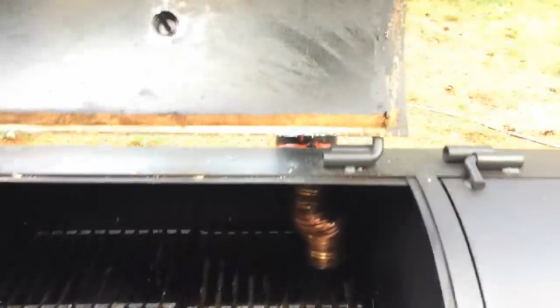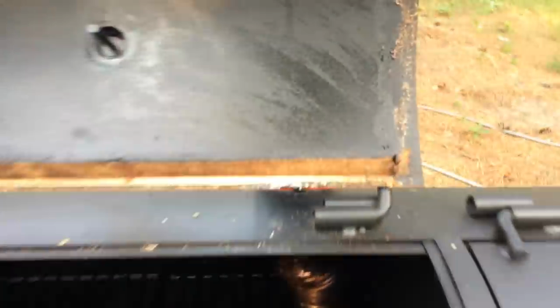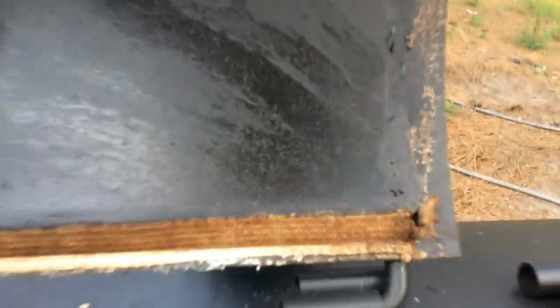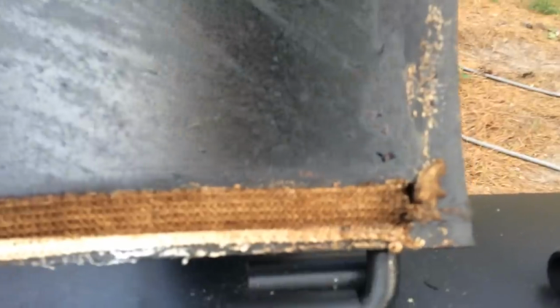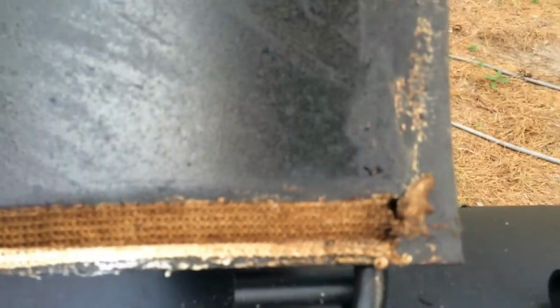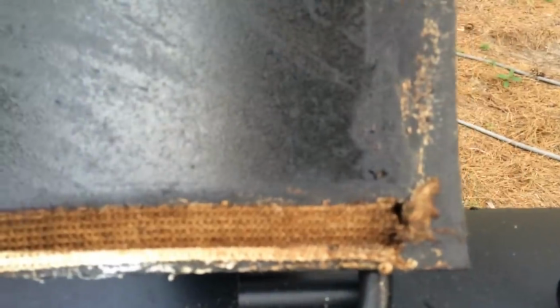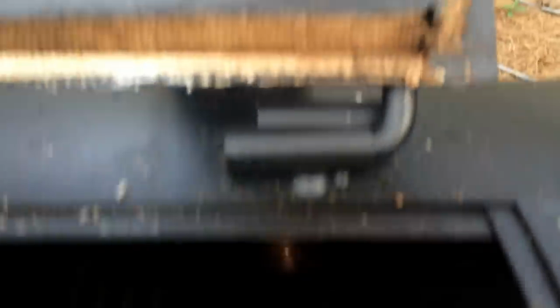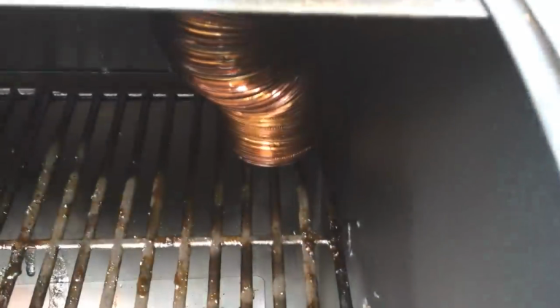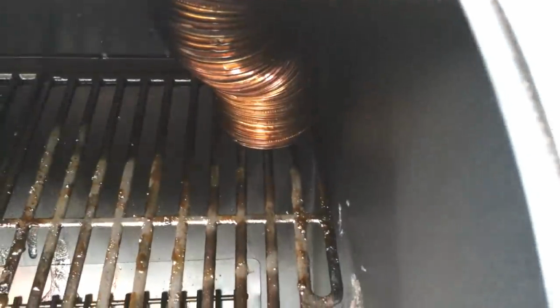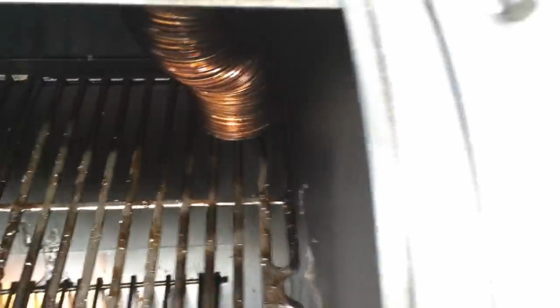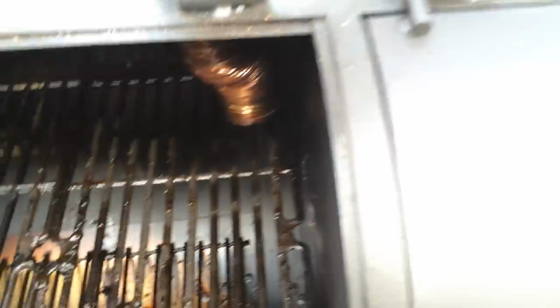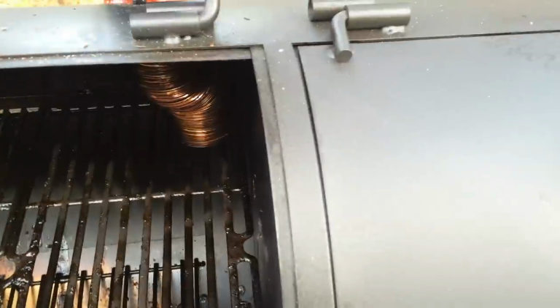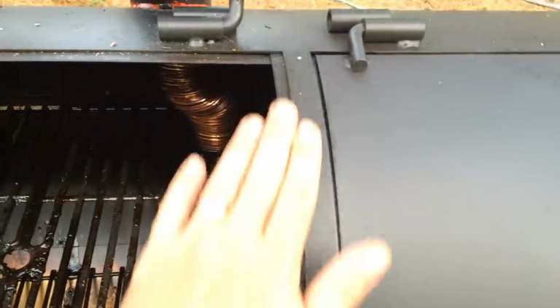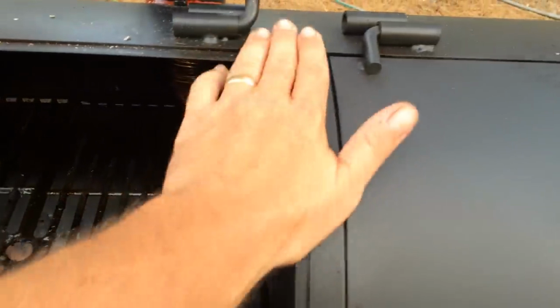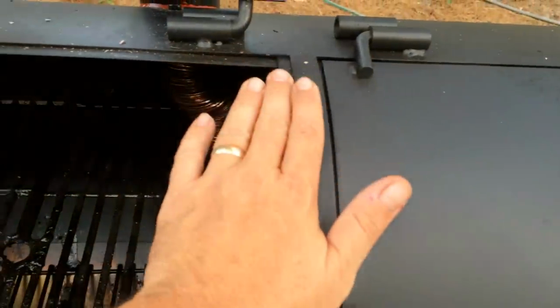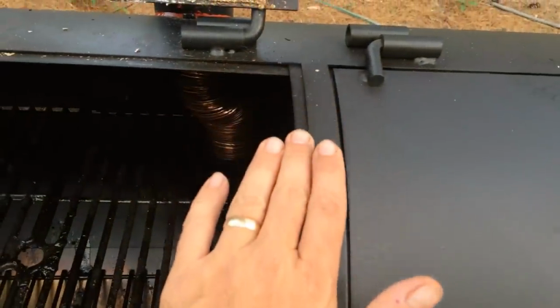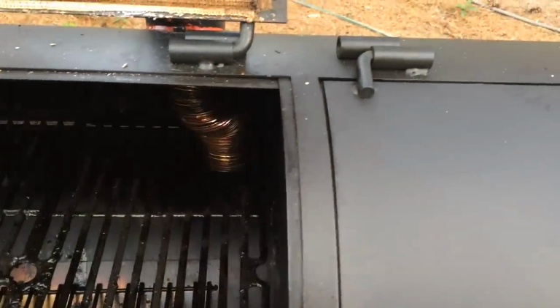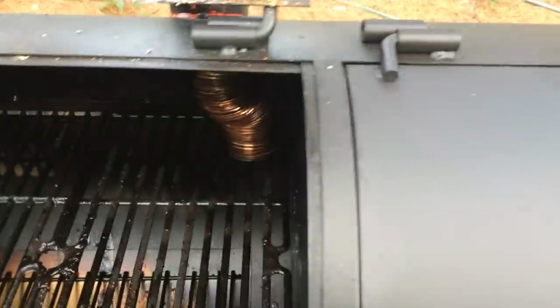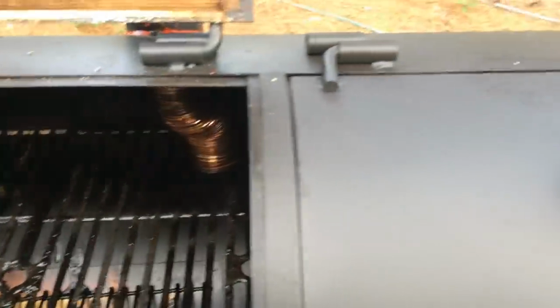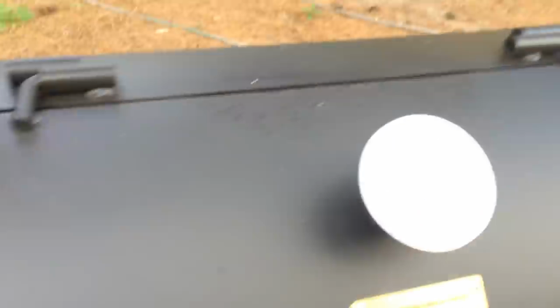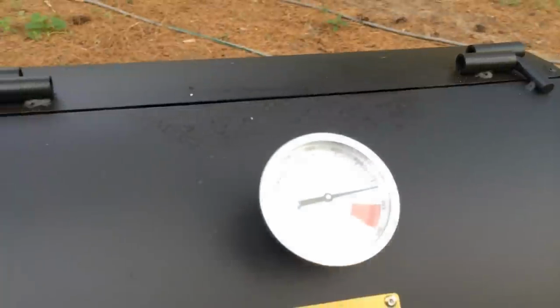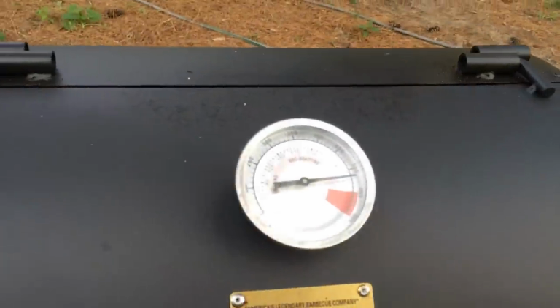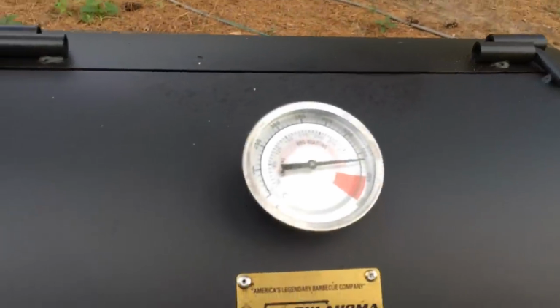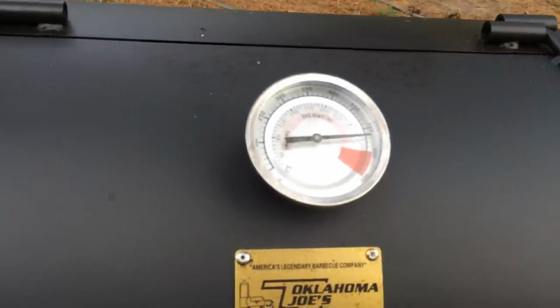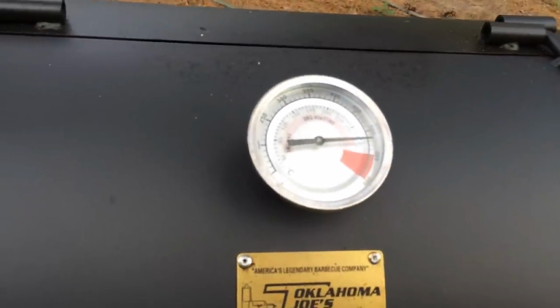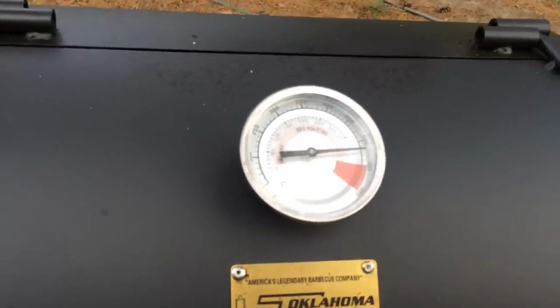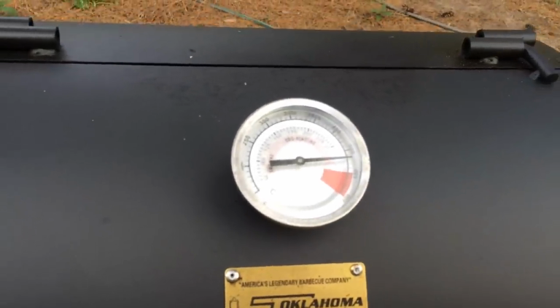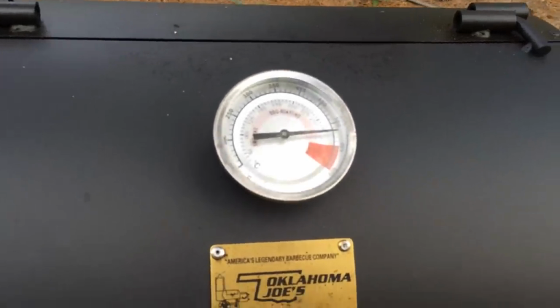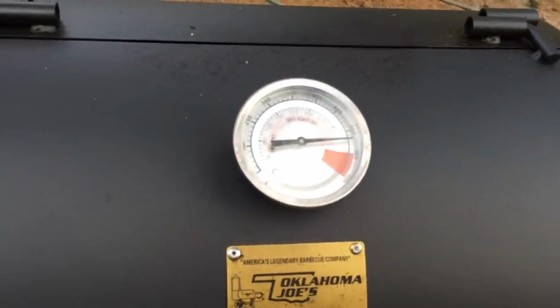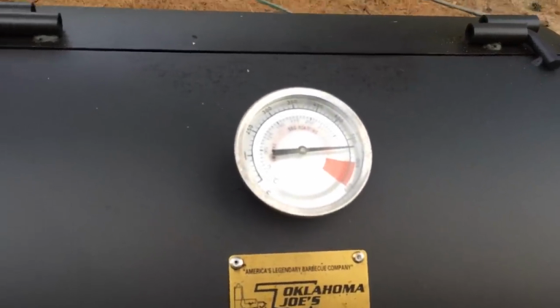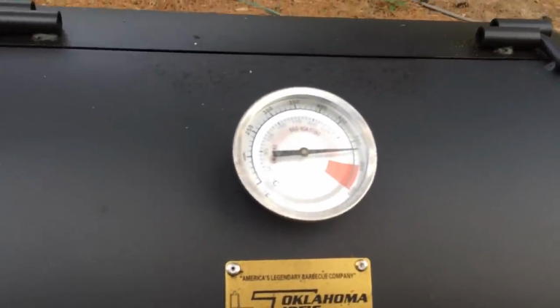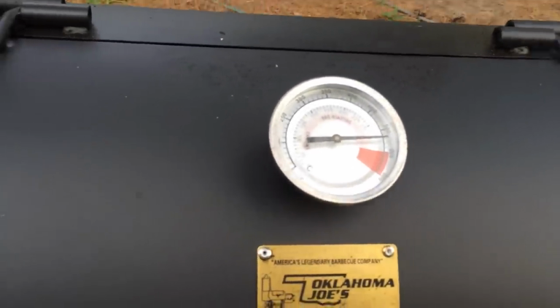The rope wasn't sticking very well and I didn't want to put it on the bottom lip. Look at that — it's already at 520°F, so I'm going to go ahead and cut it down because I don't want to burn the seasoning off my grill.